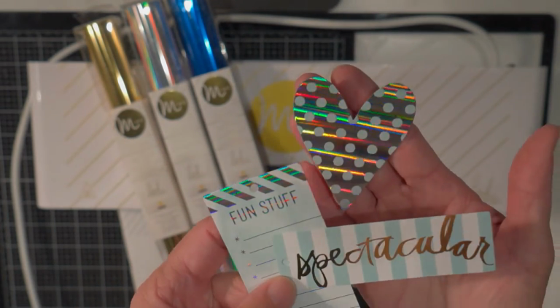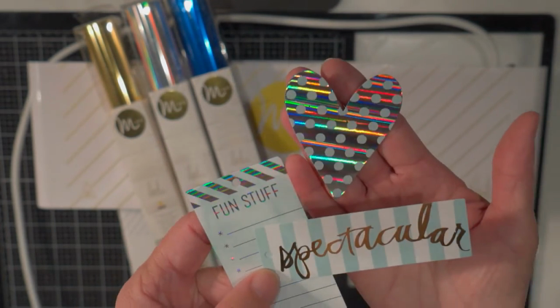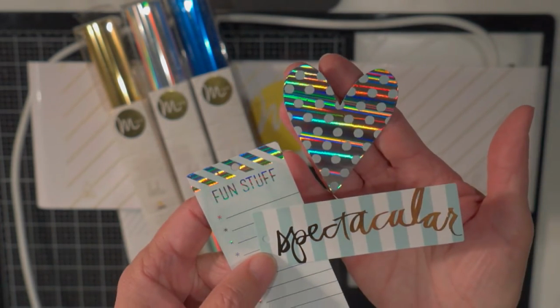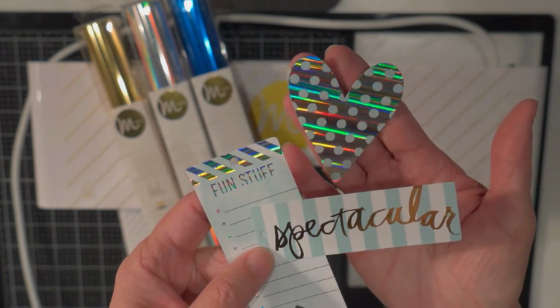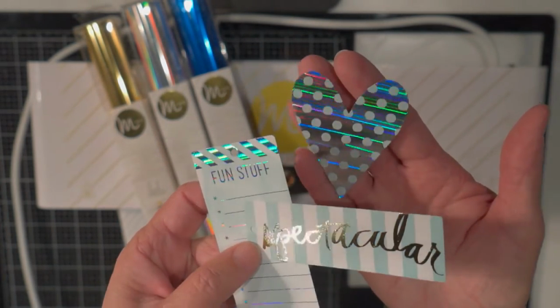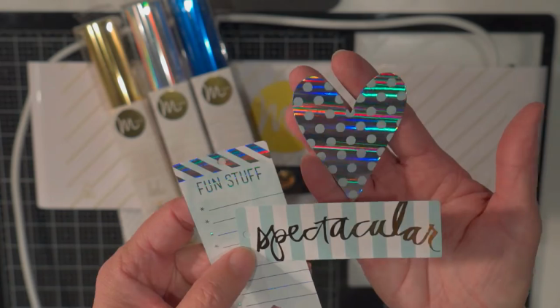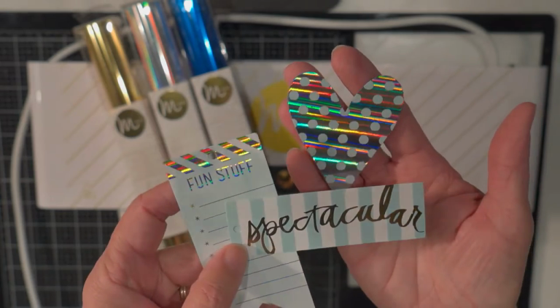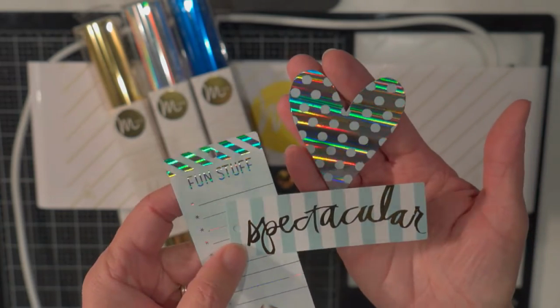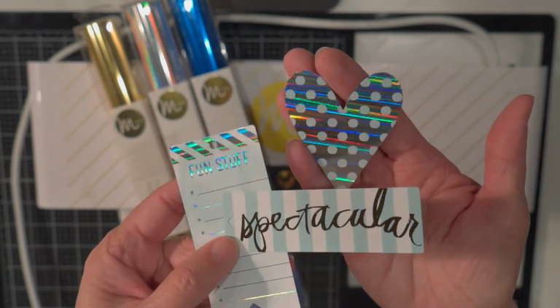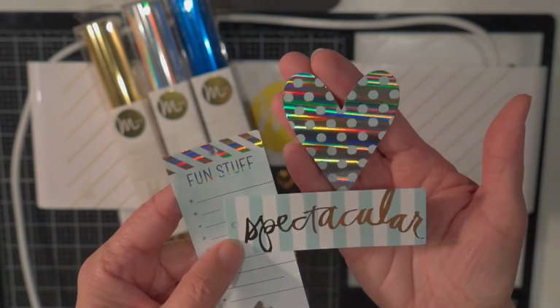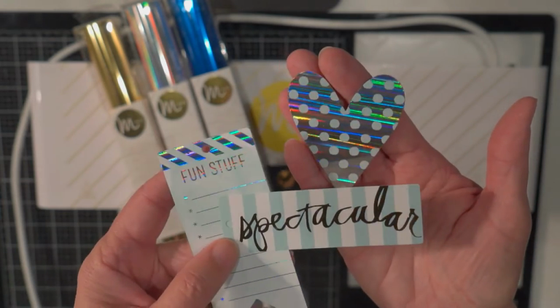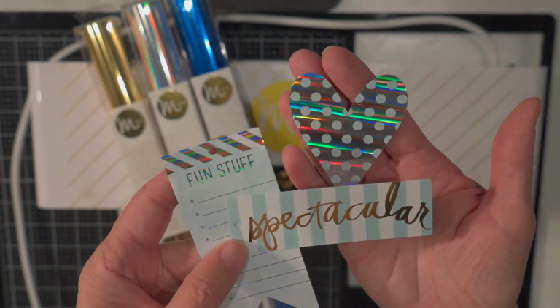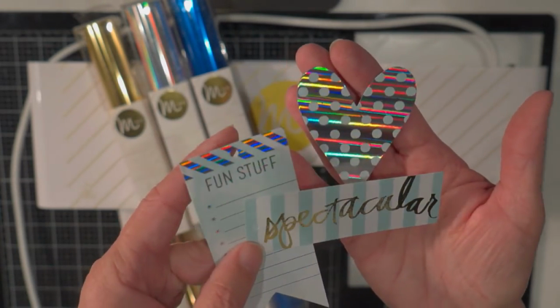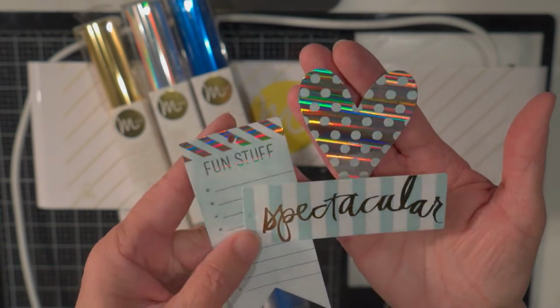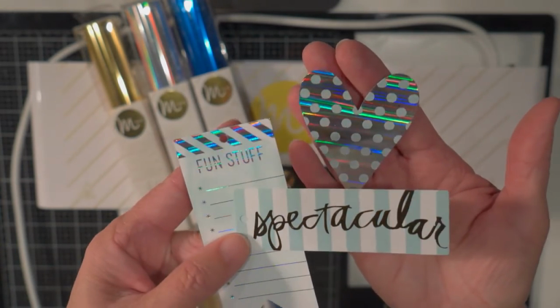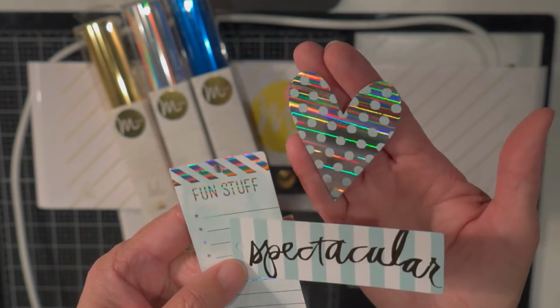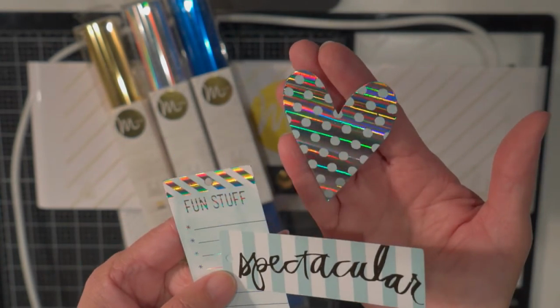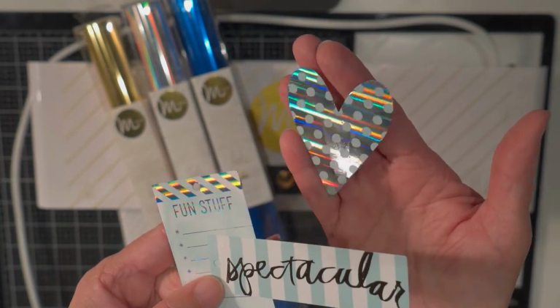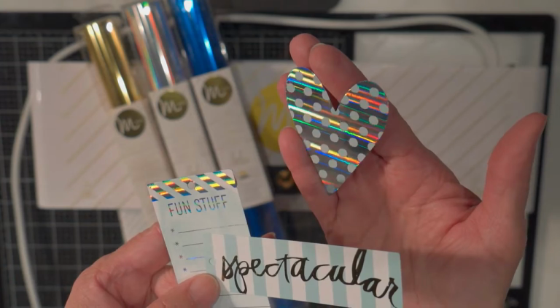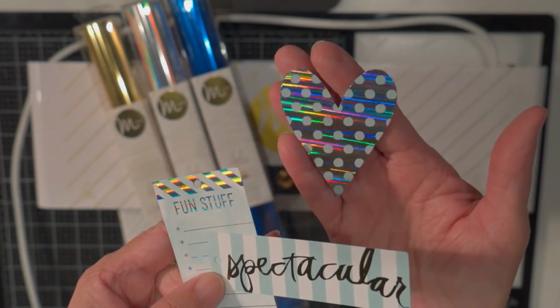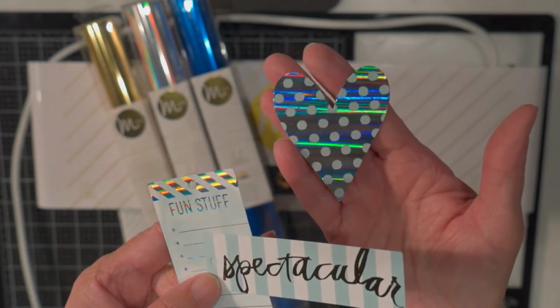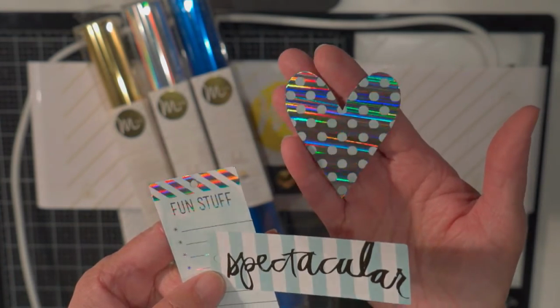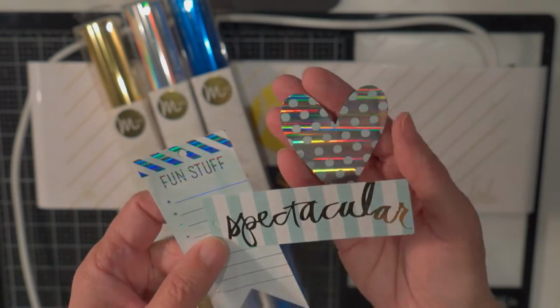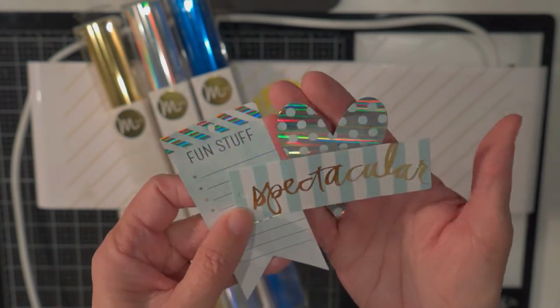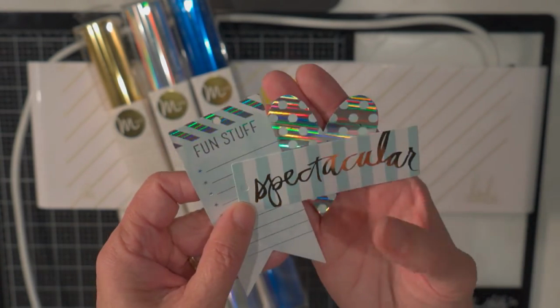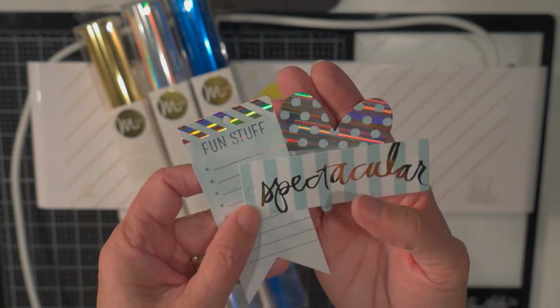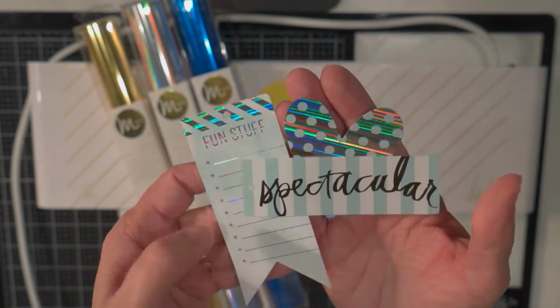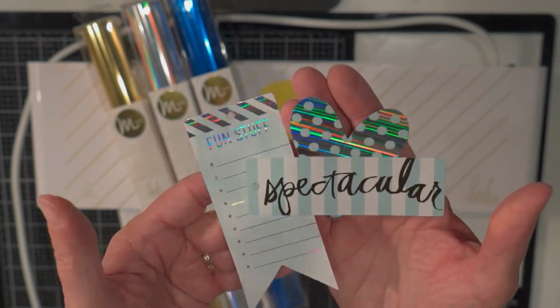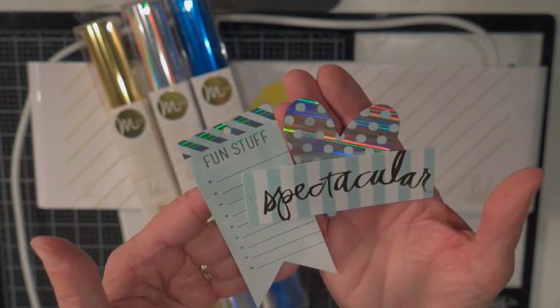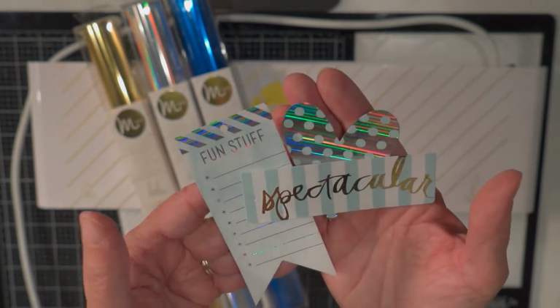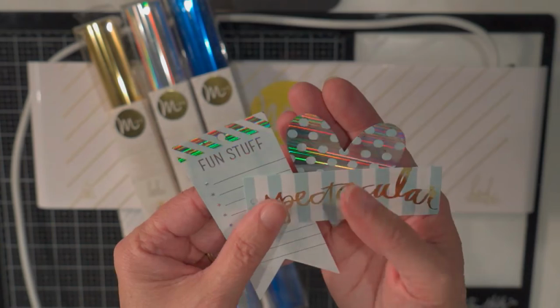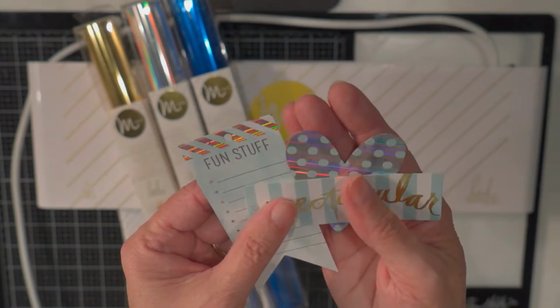So it's beautiful for decorations in scrapbook pages, on cards. It would be beautiful to have something like this on your wedding invitations. So really, really cute stuff.